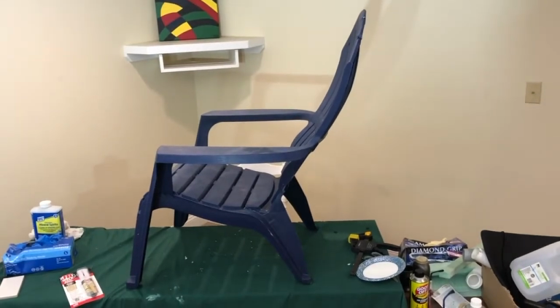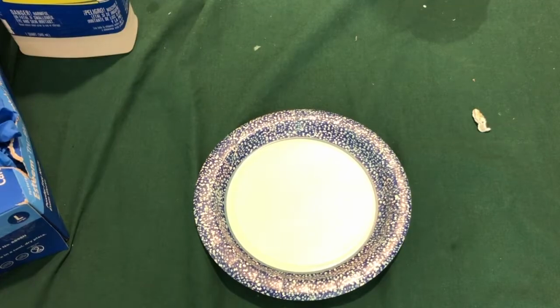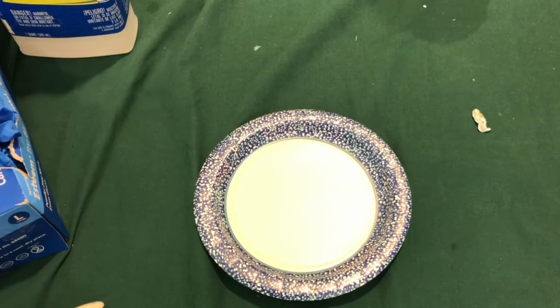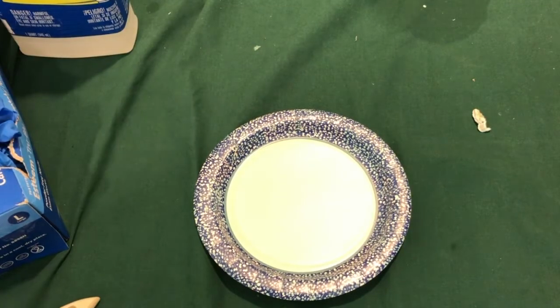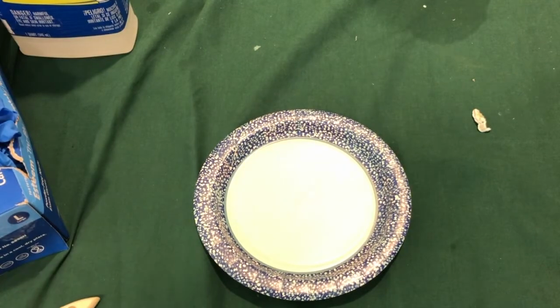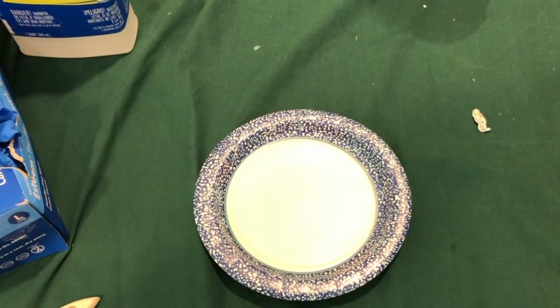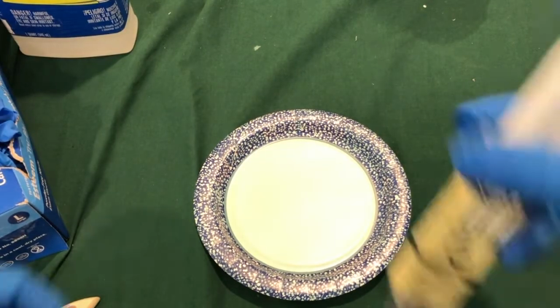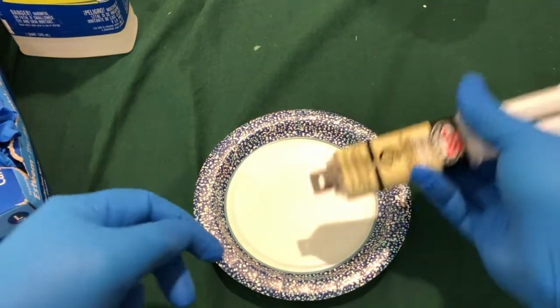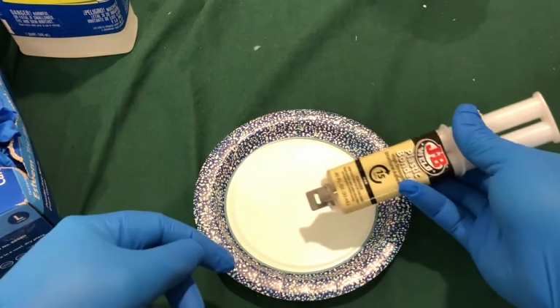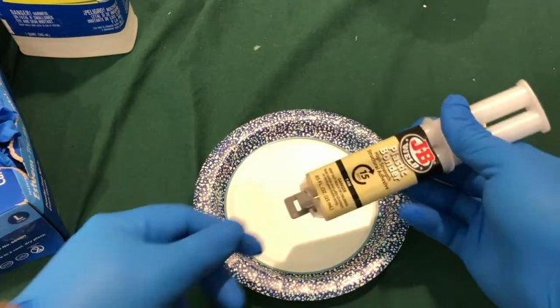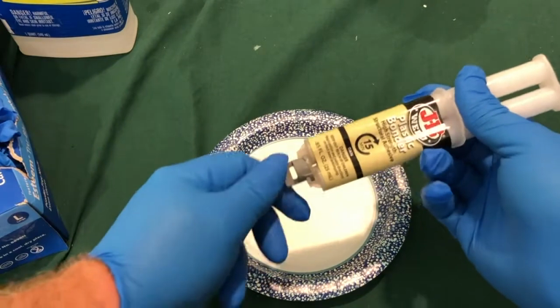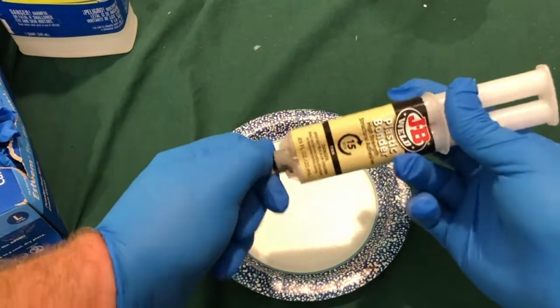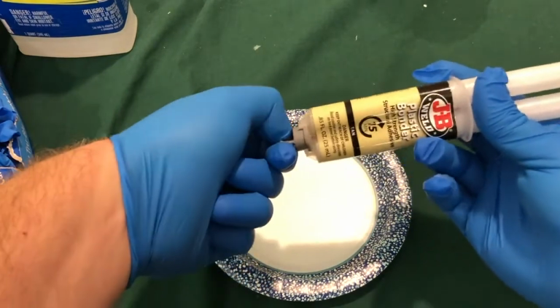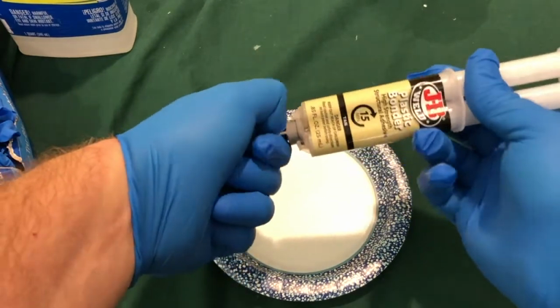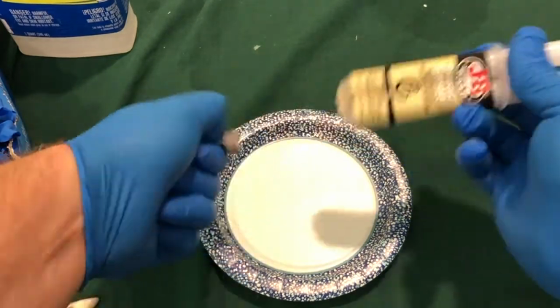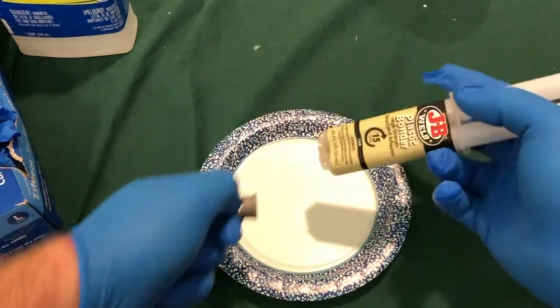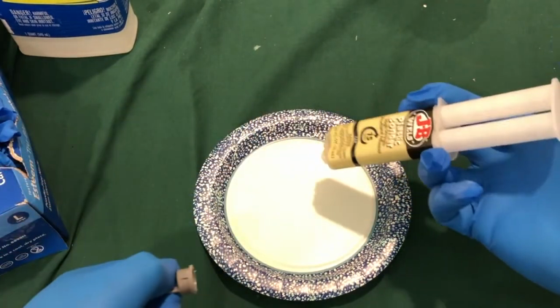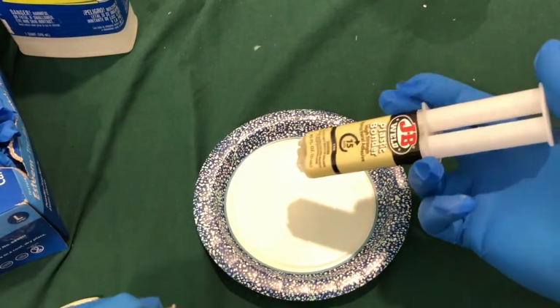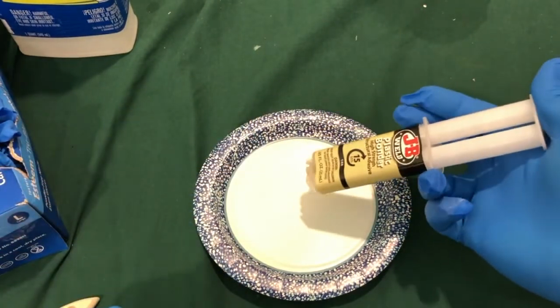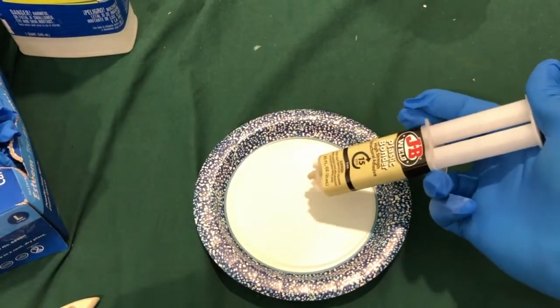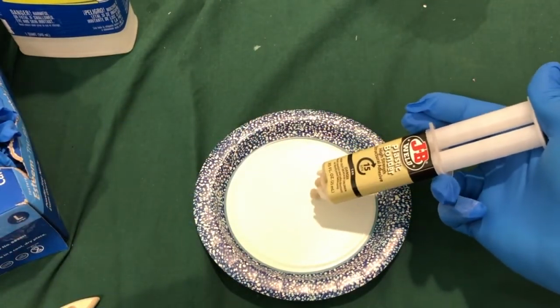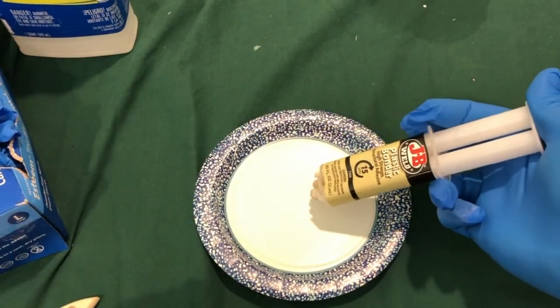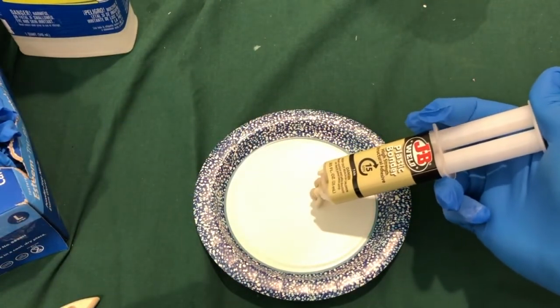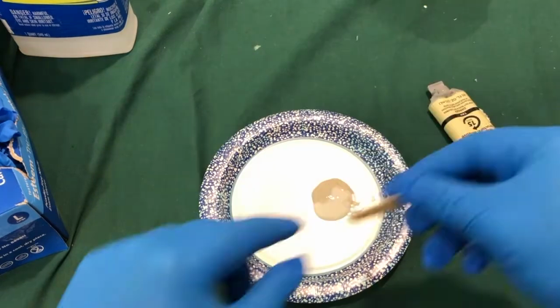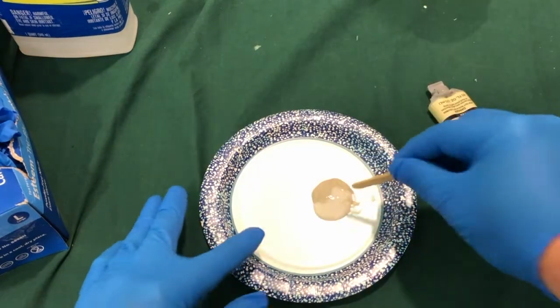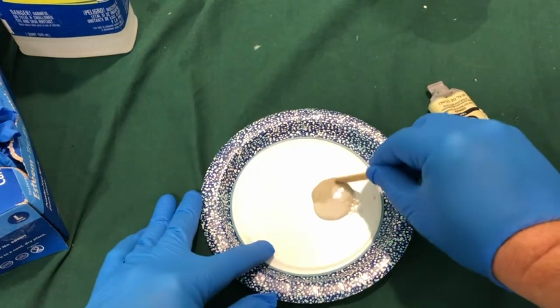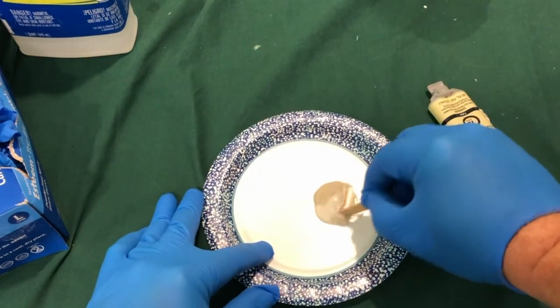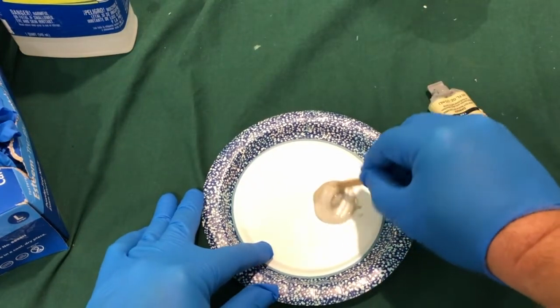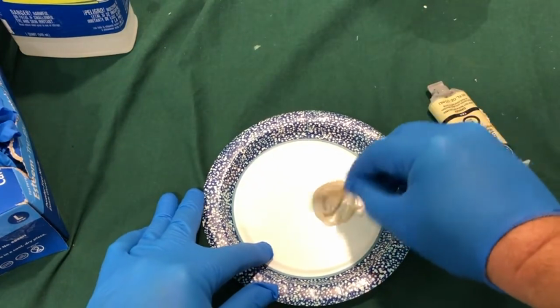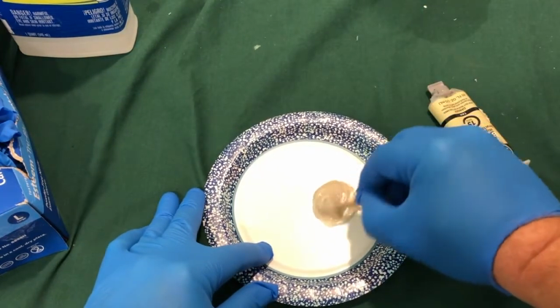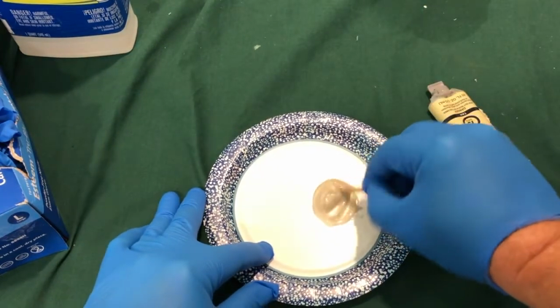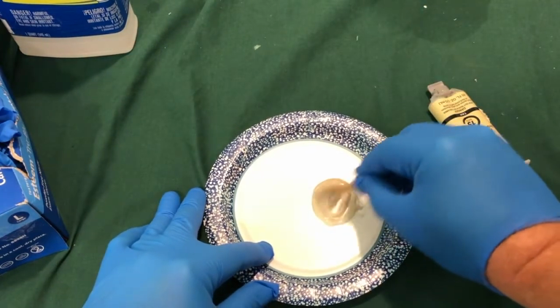This JV Weld Plastic Bonder is sold in a two-barrel syringe with a twist-off cap. We can measure out a 50-50 mix. It is marketed in a couple different colors — I did buy the brown.